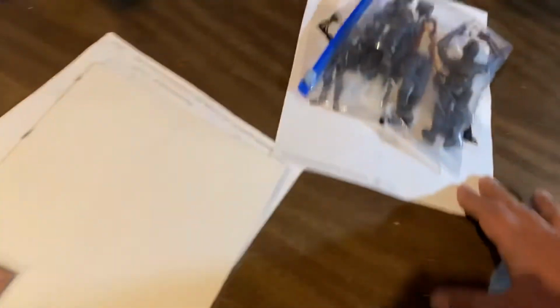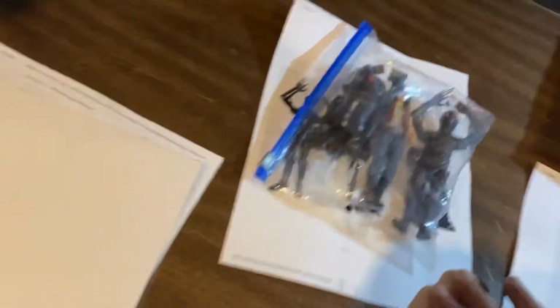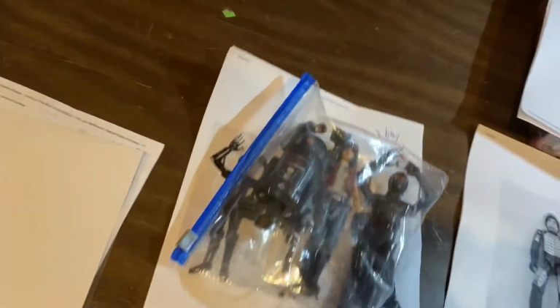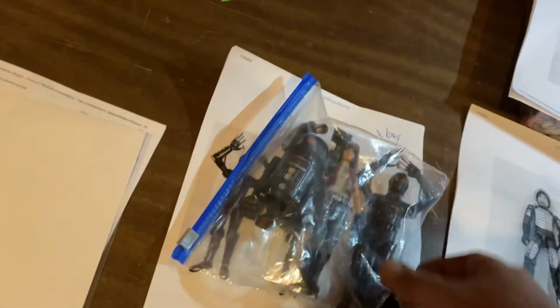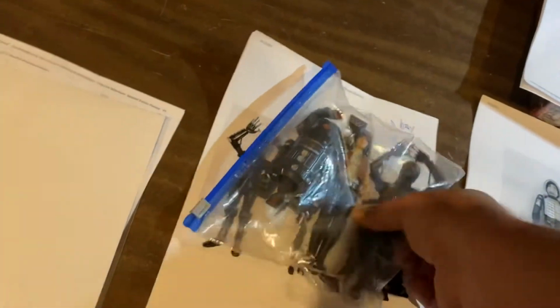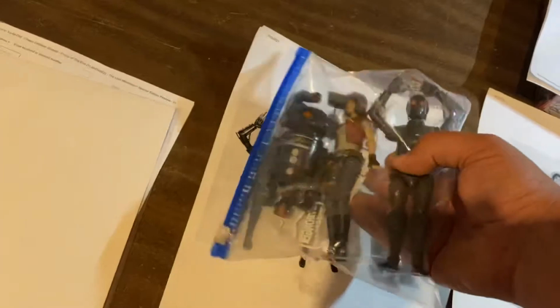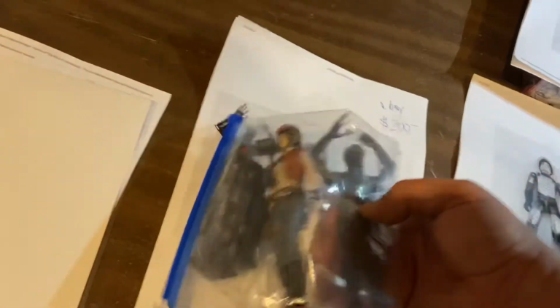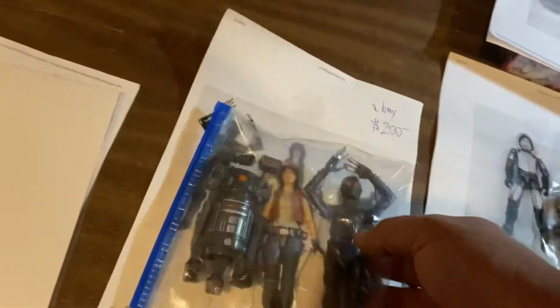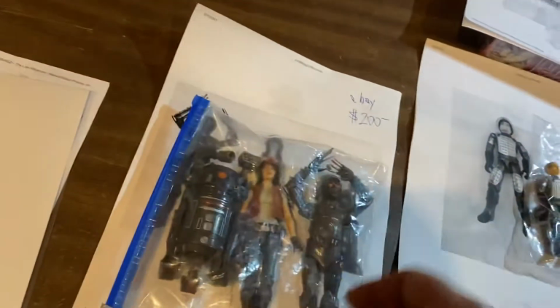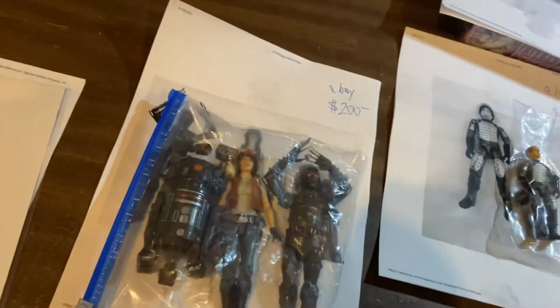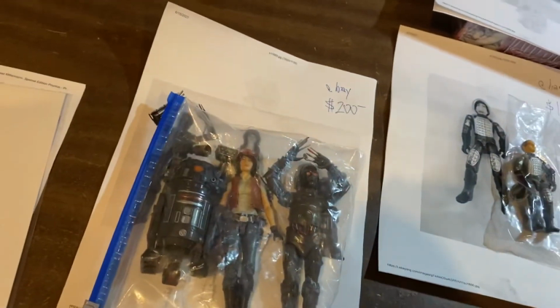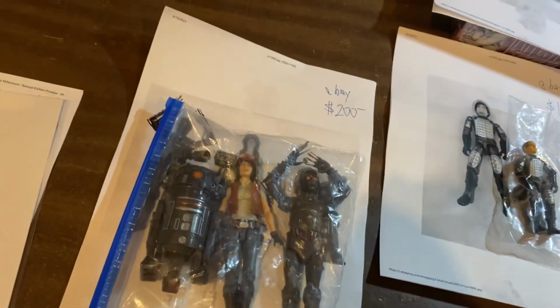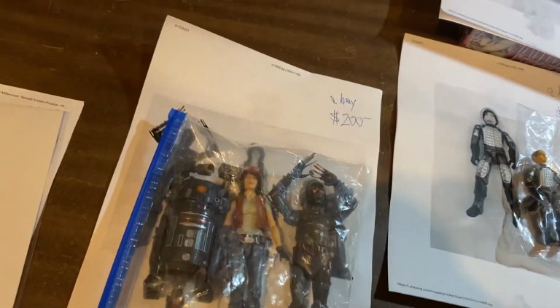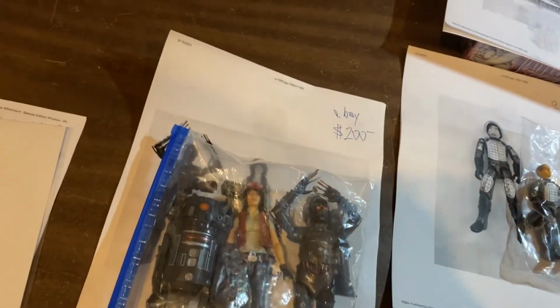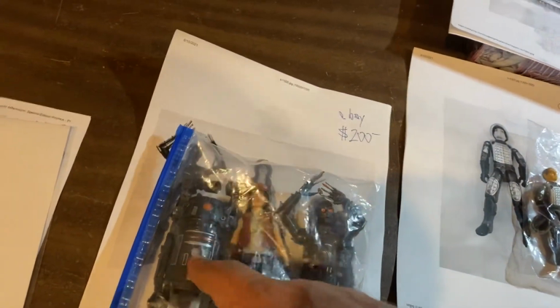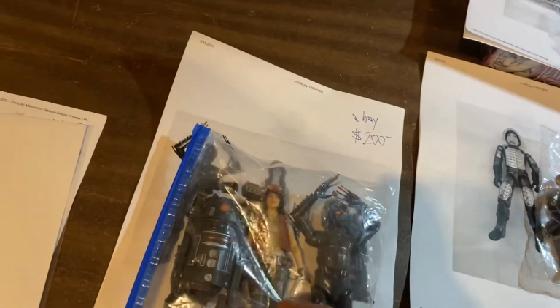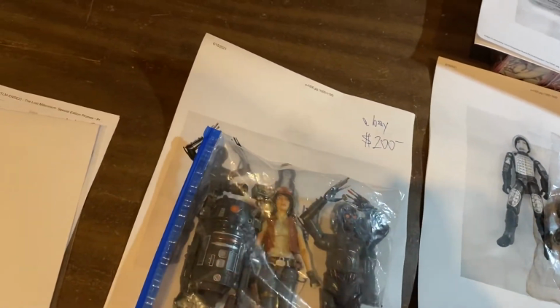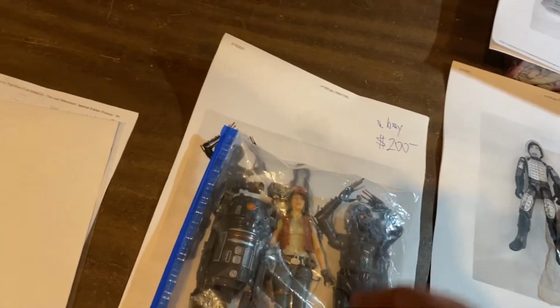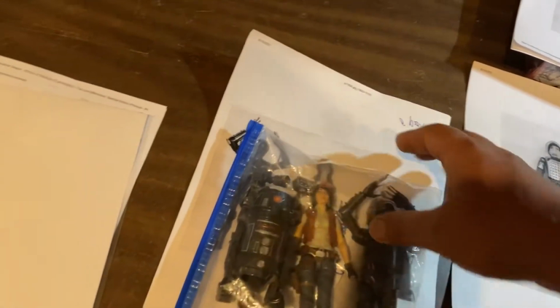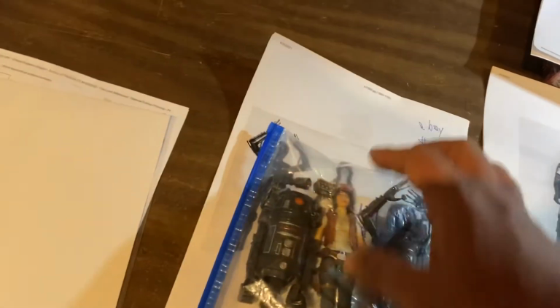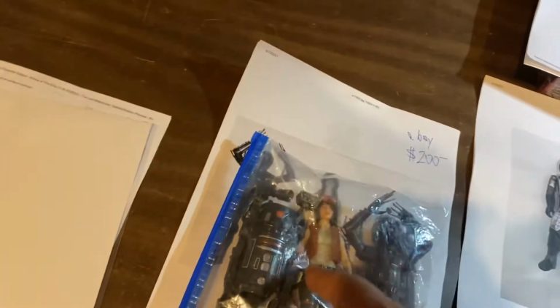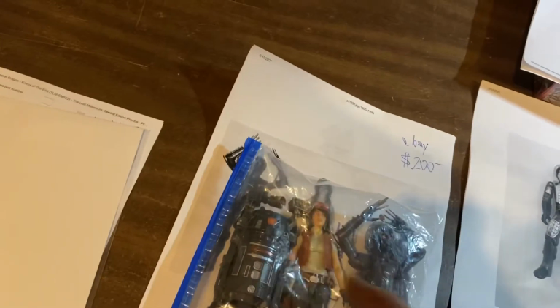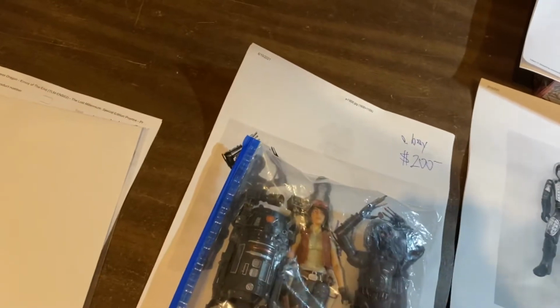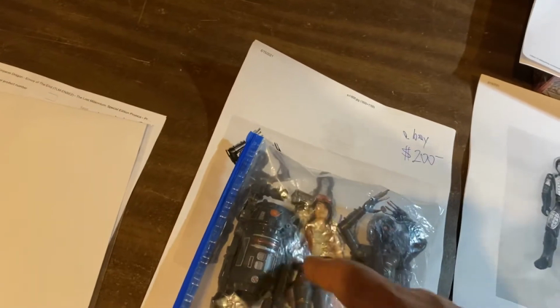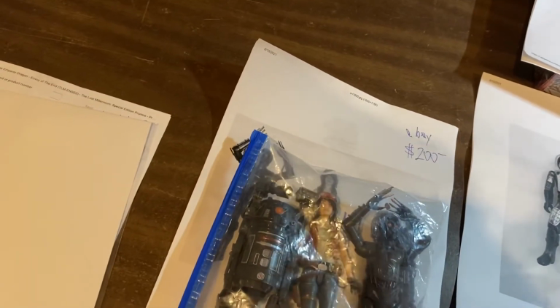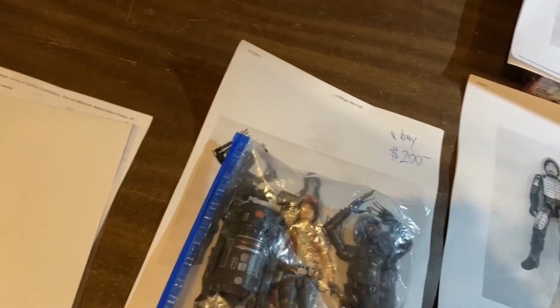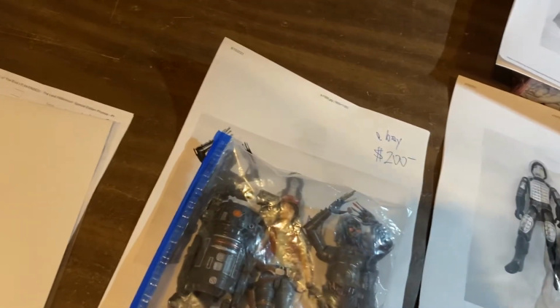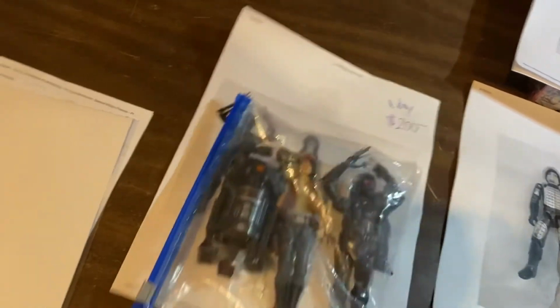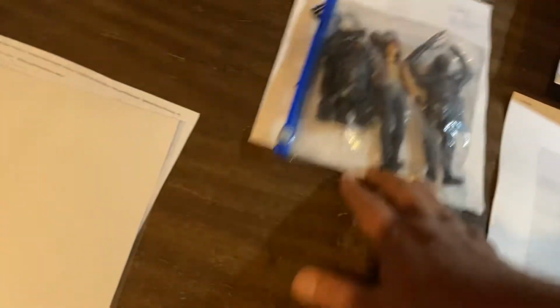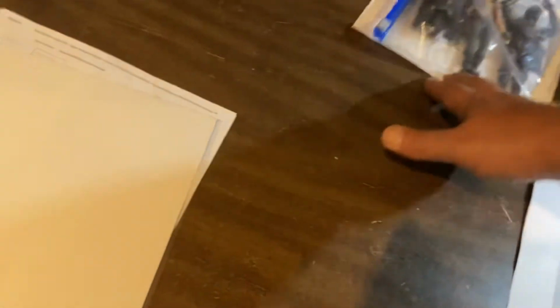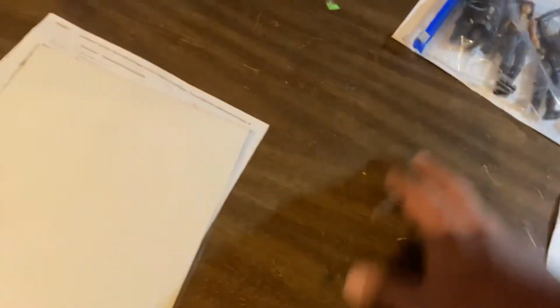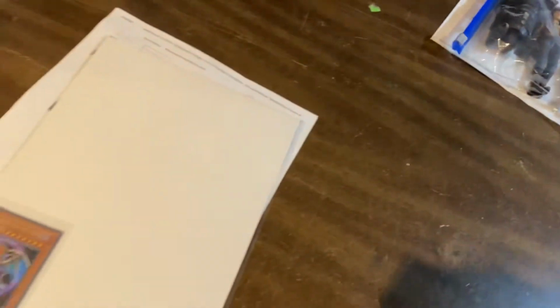Right up here, Star Wars Black Series — Dr. Aphra, a set of all three. It's got the droids, evil droids, and it's got Dr. Aphra. $200 for the set of three on those.